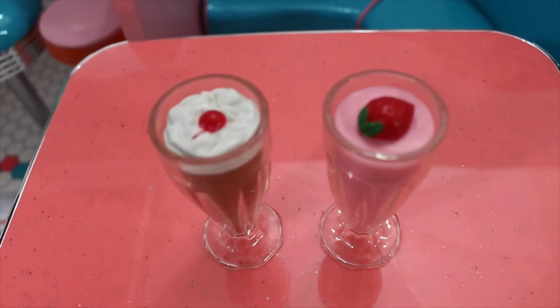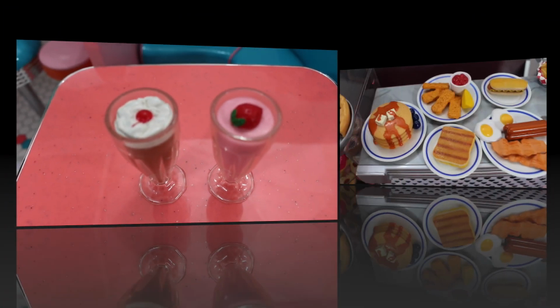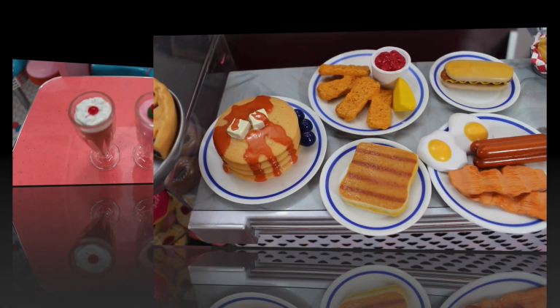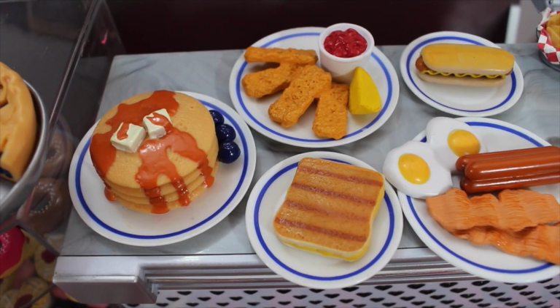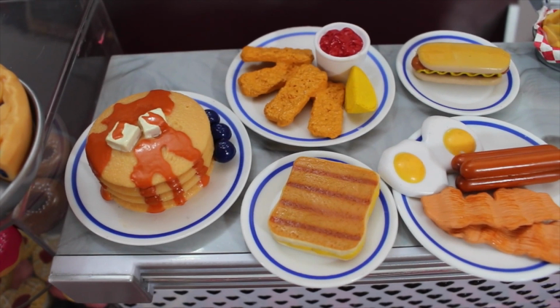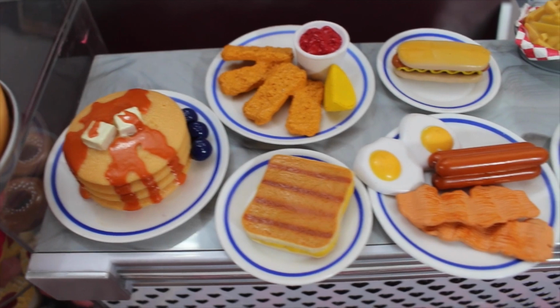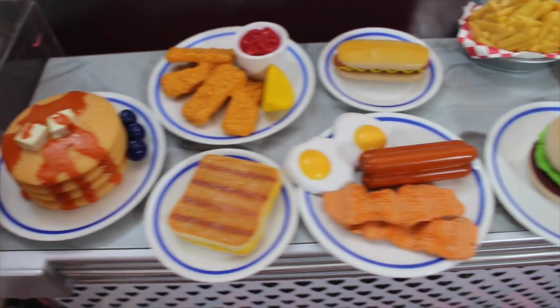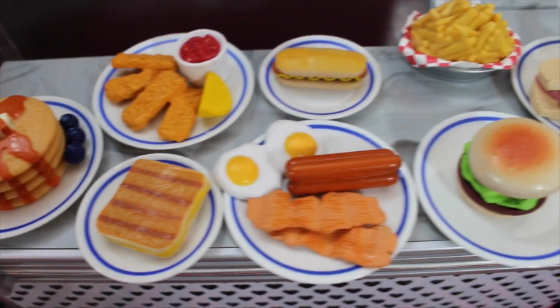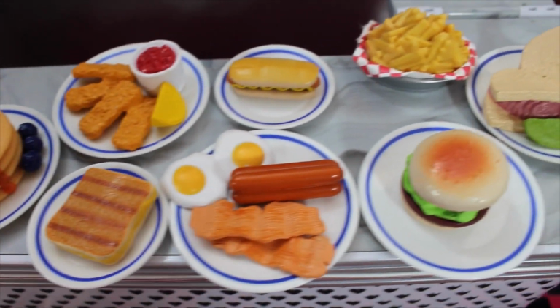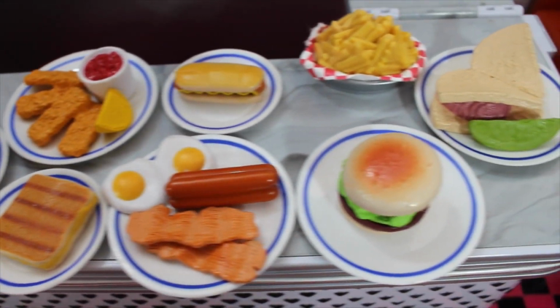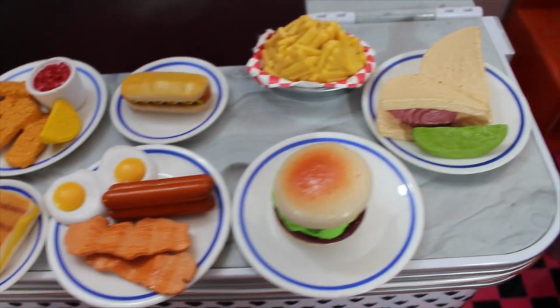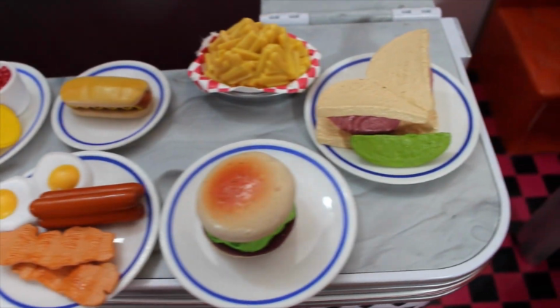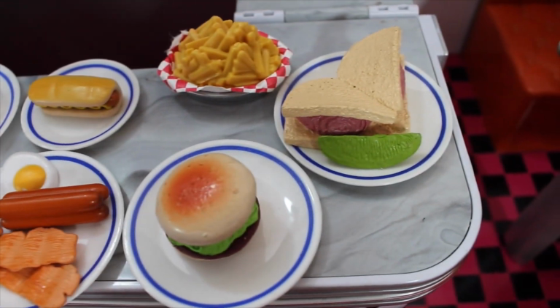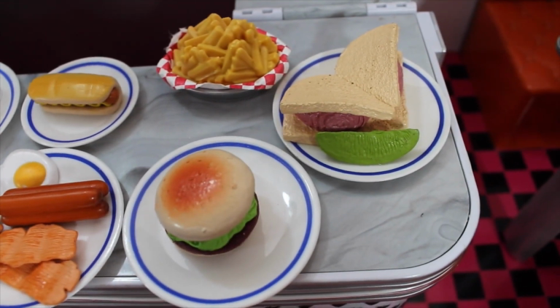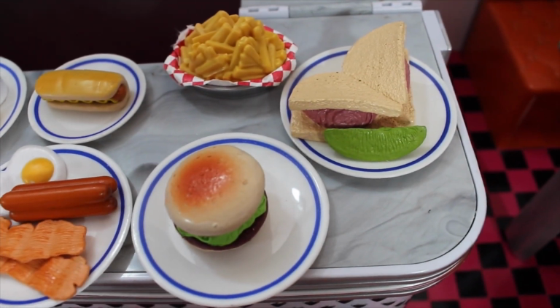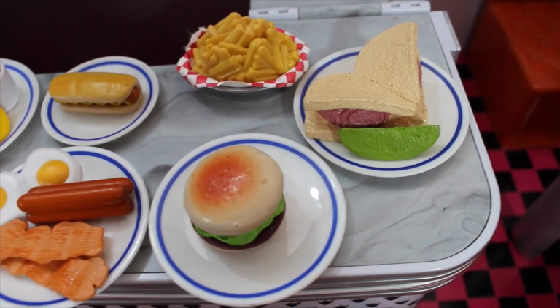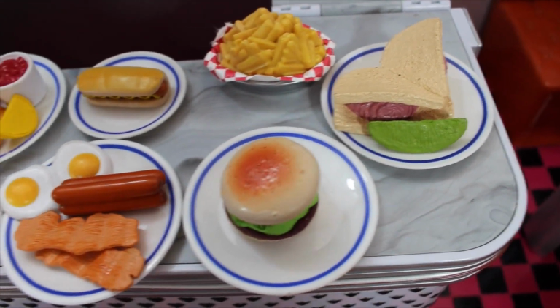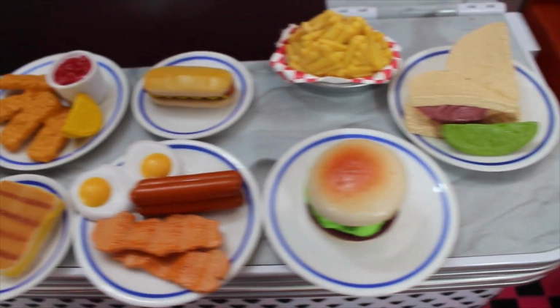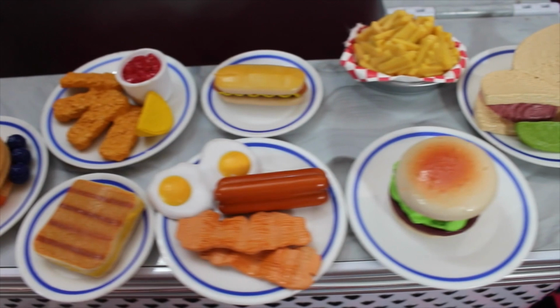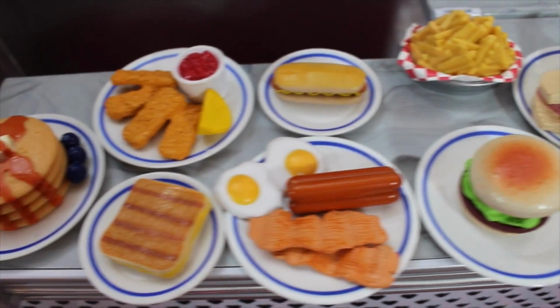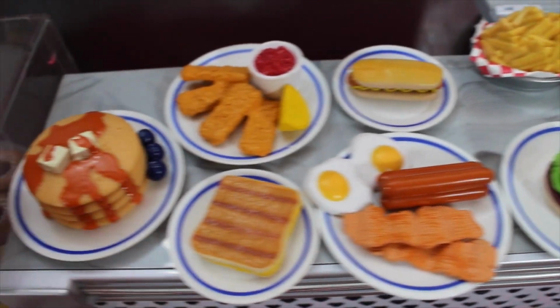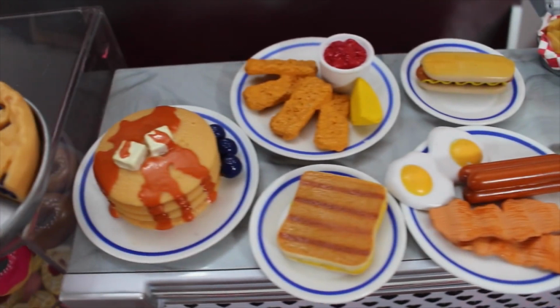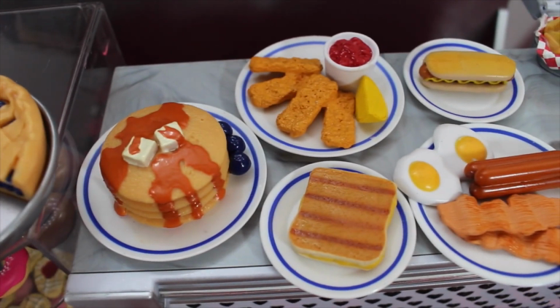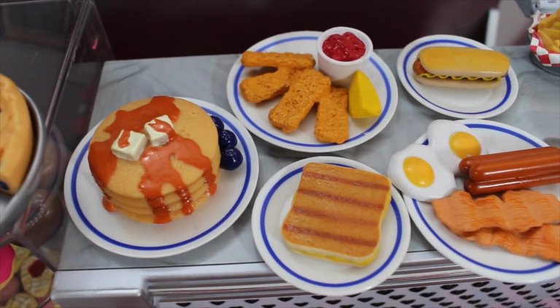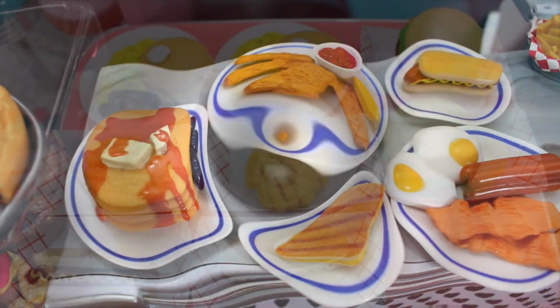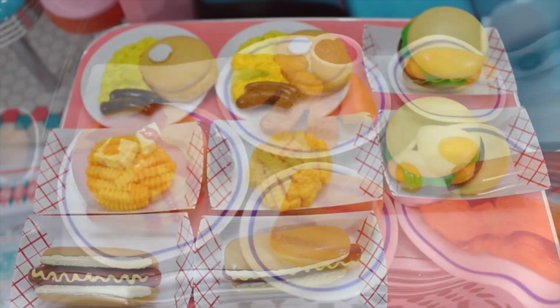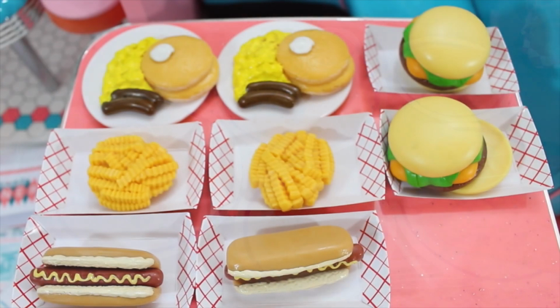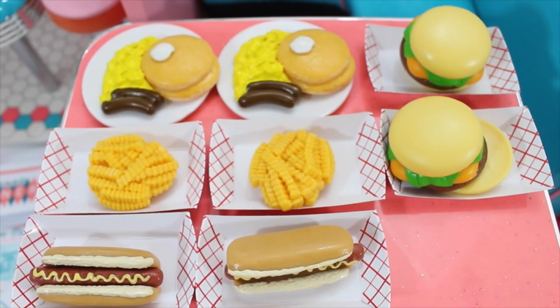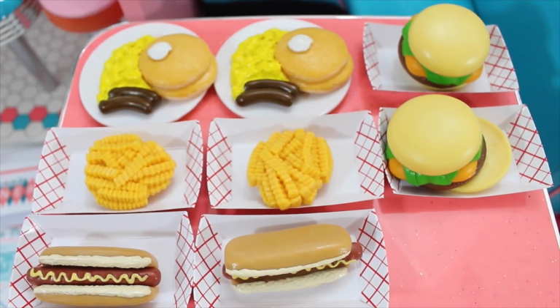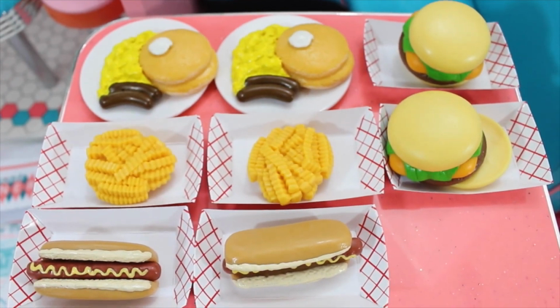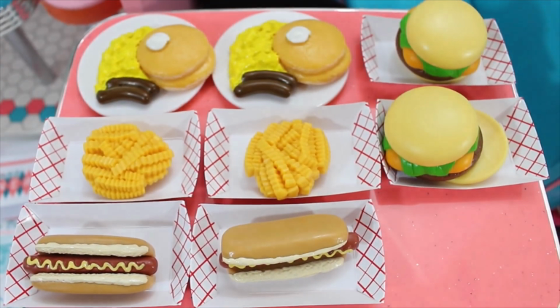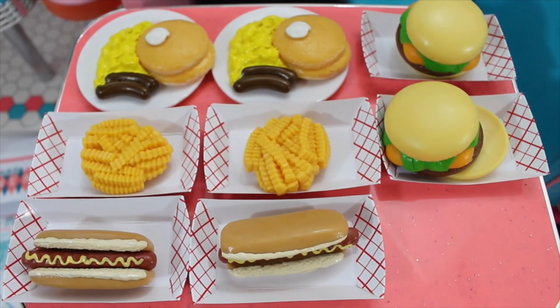Here is a close-up of breakfast, lunch, and dinner plates for the Our Generation Diner. And here is the assortment of food that comes with the AG Diner.